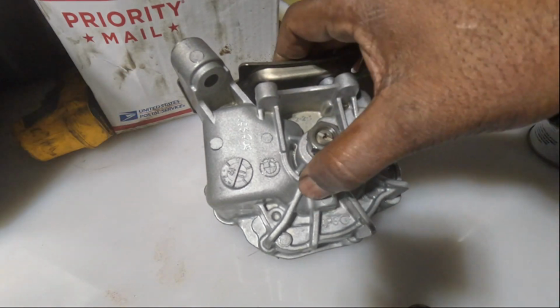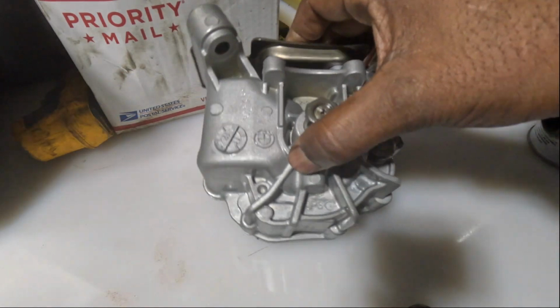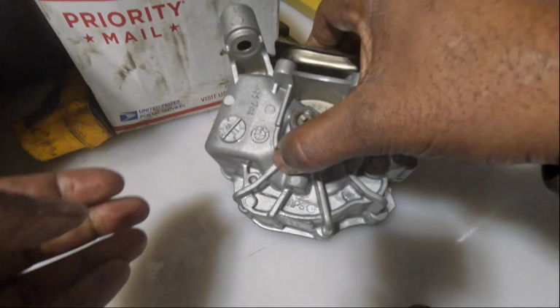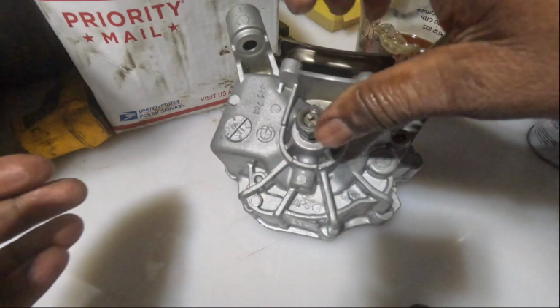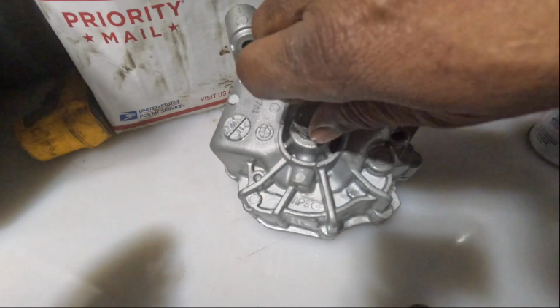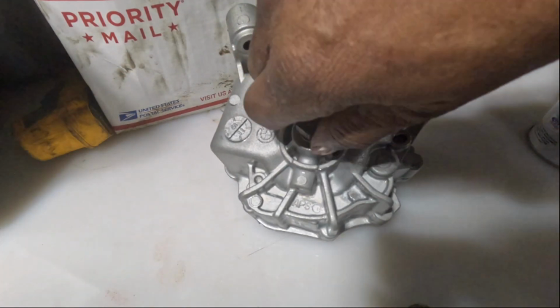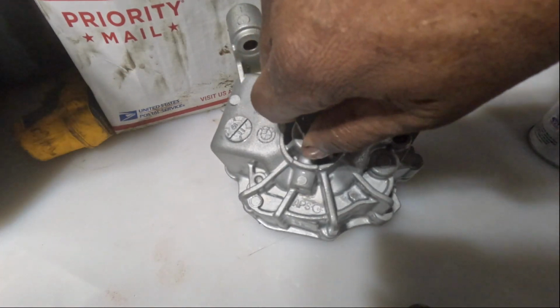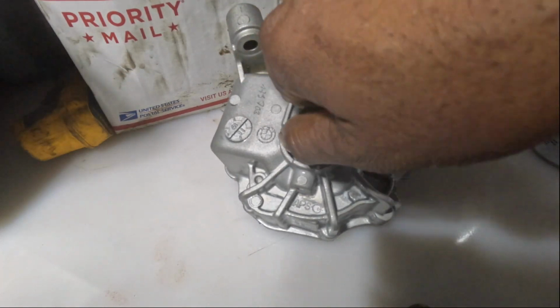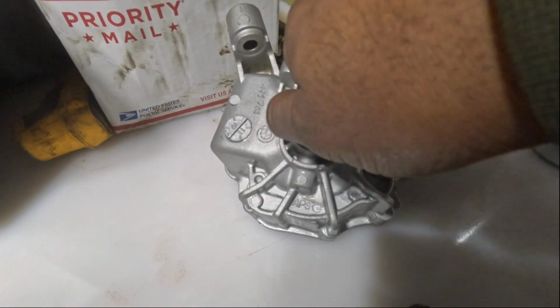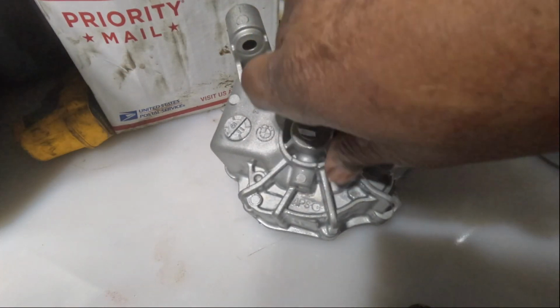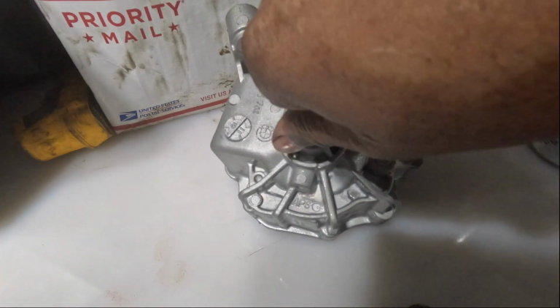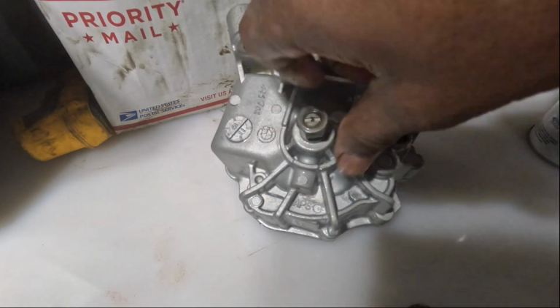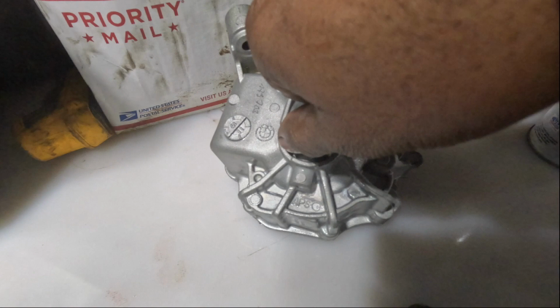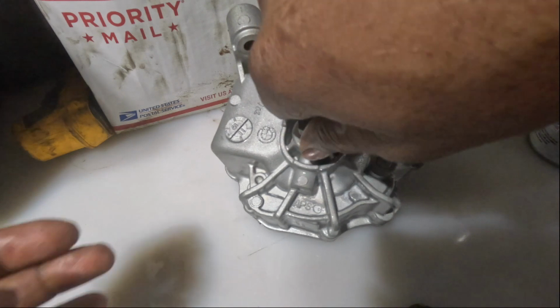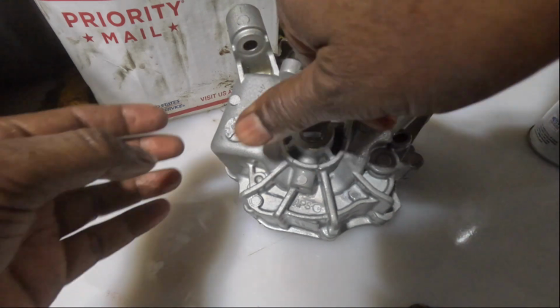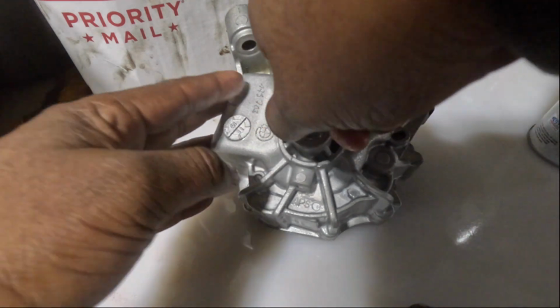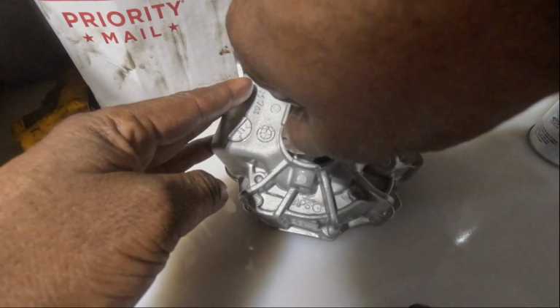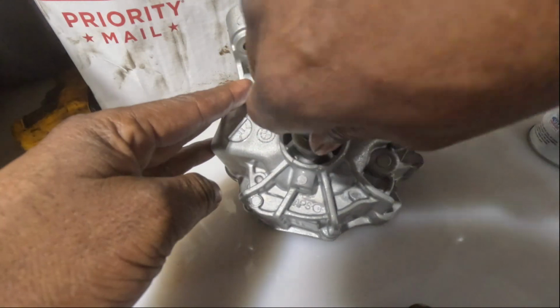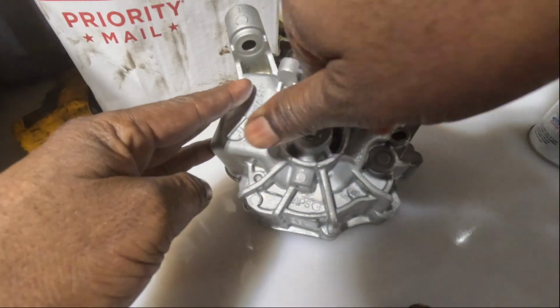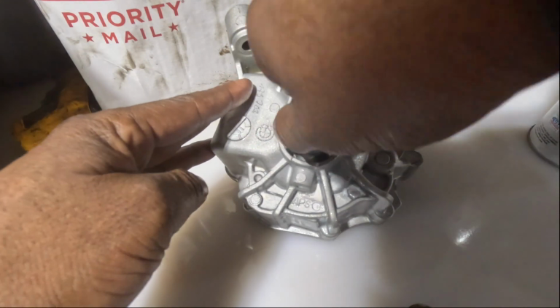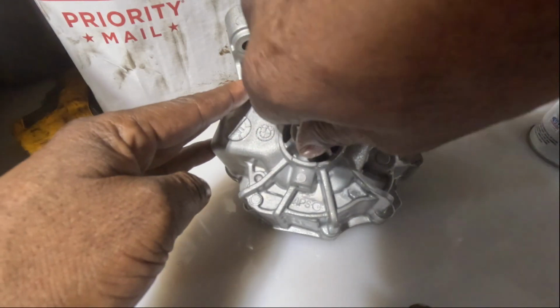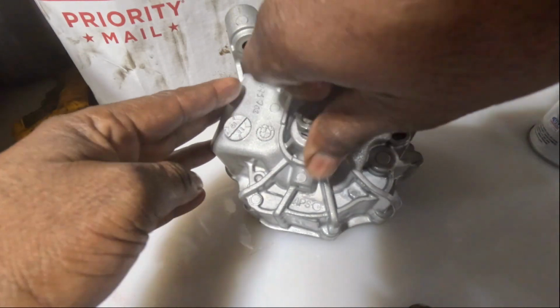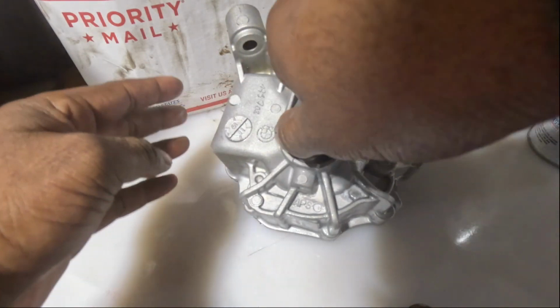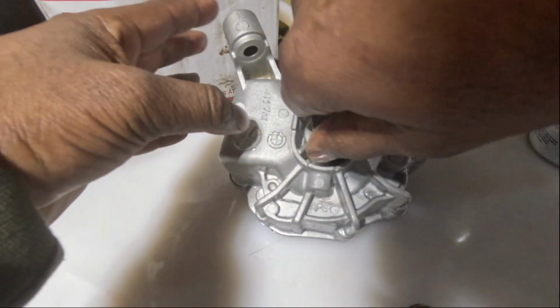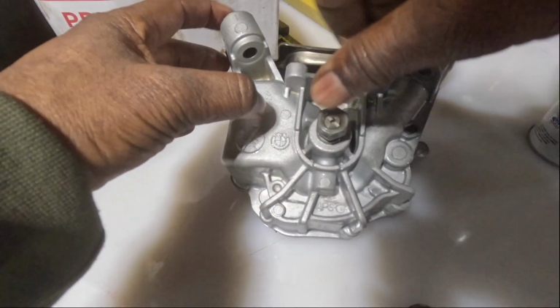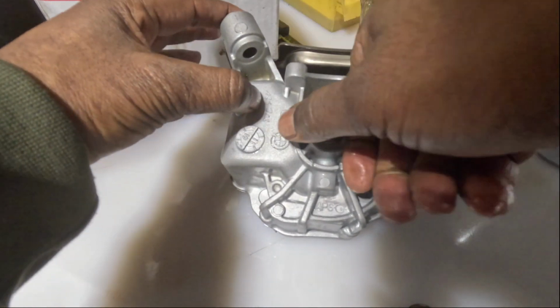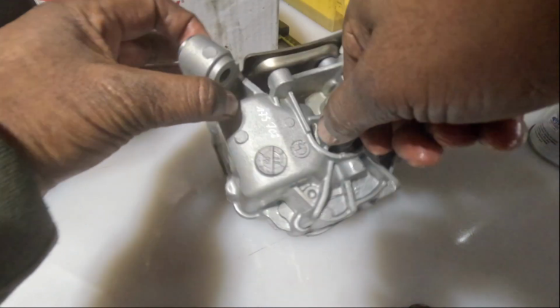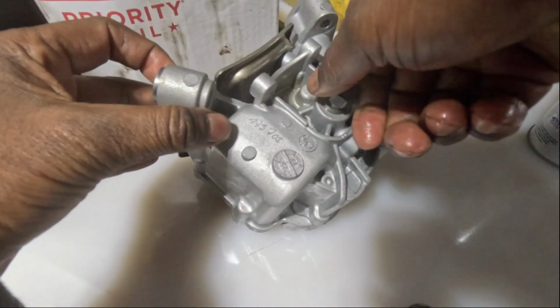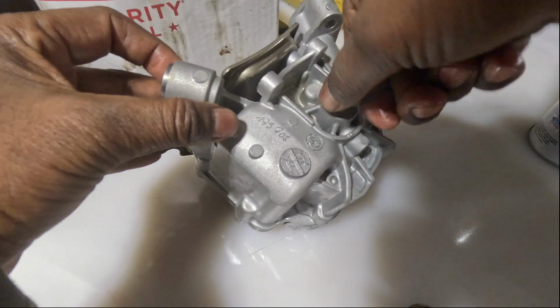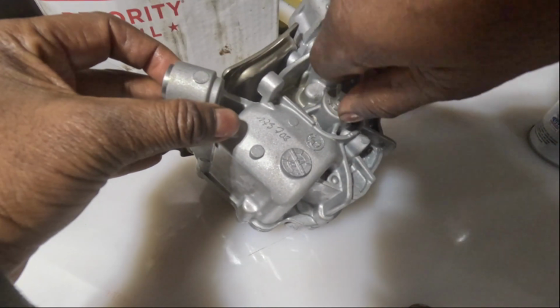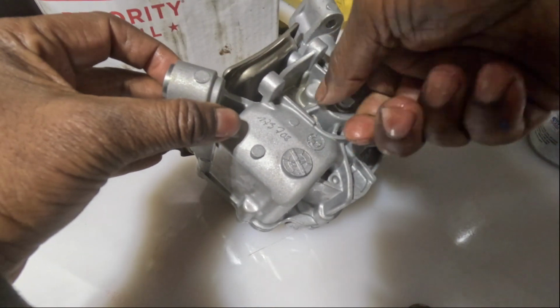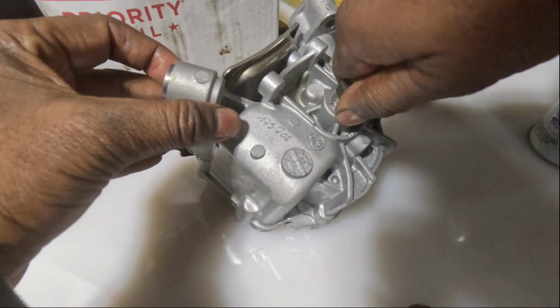Installed it, and you should be able to rotate the impeller by hand — everything rotates smoothly.